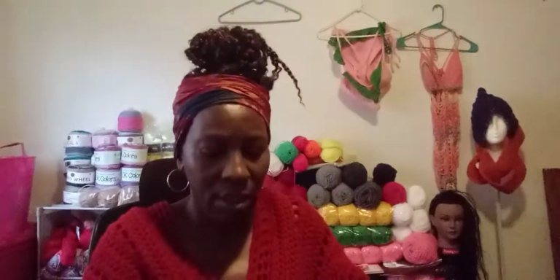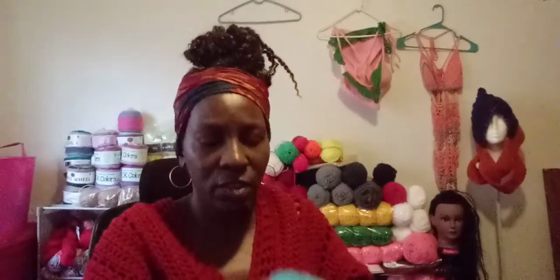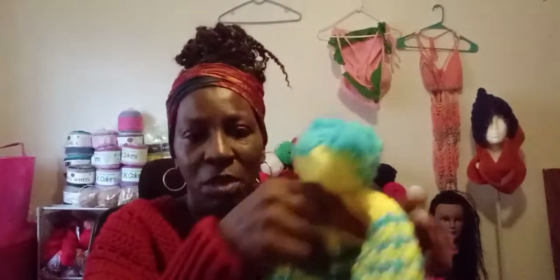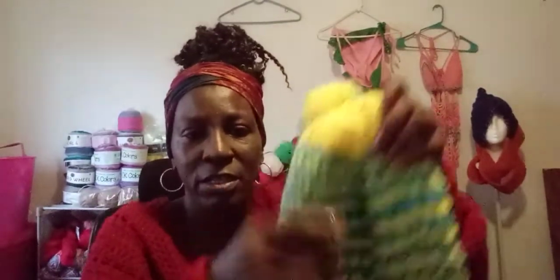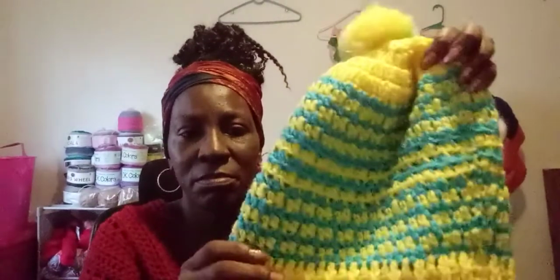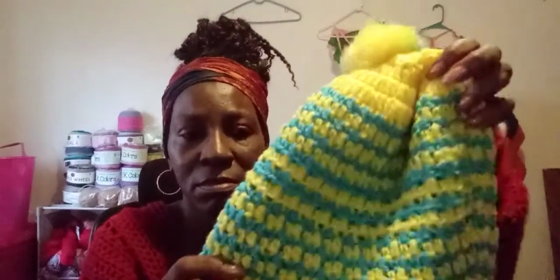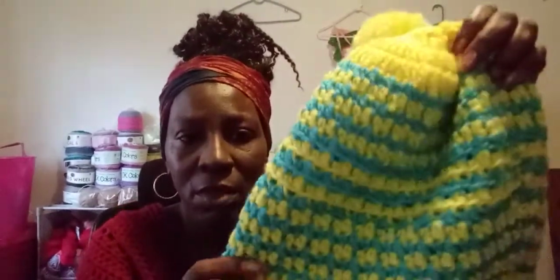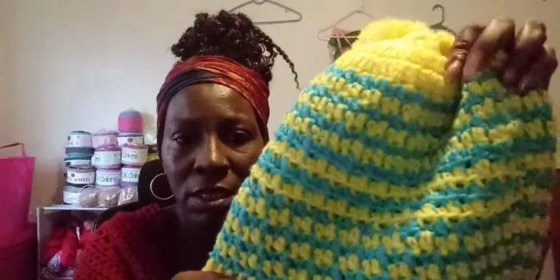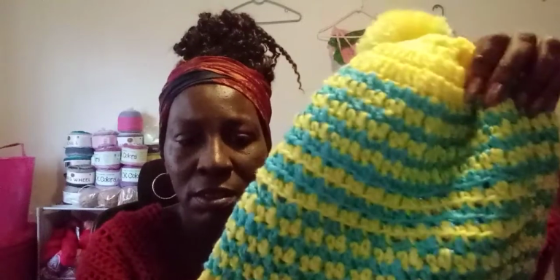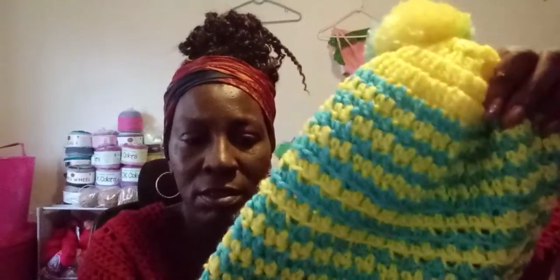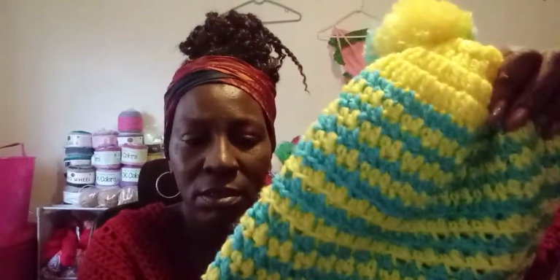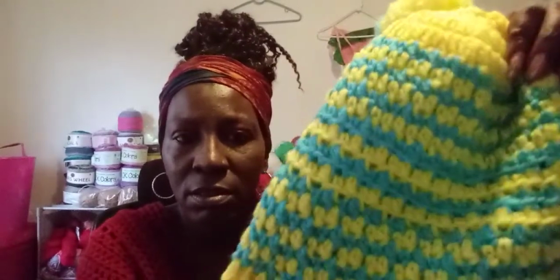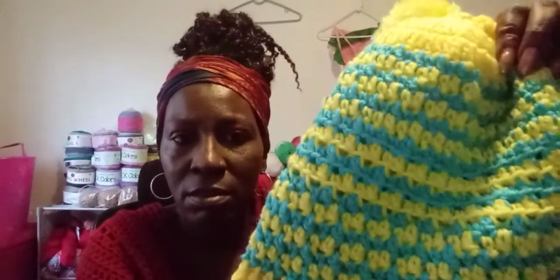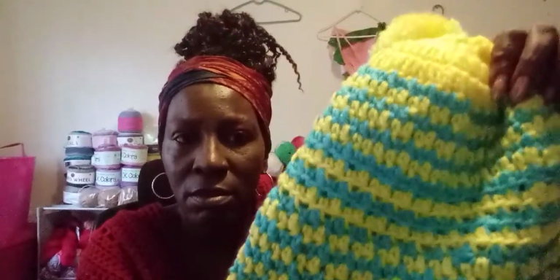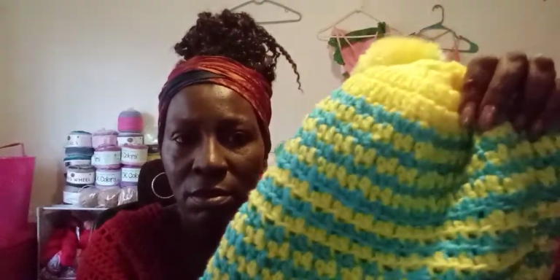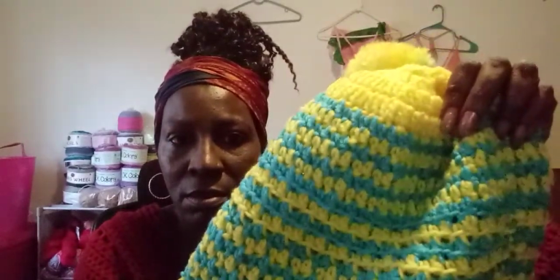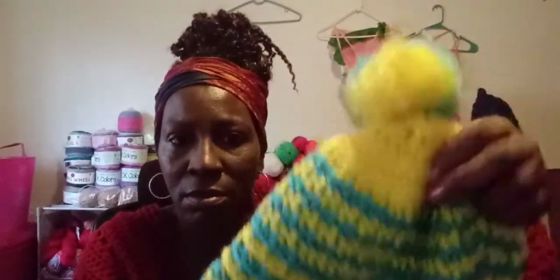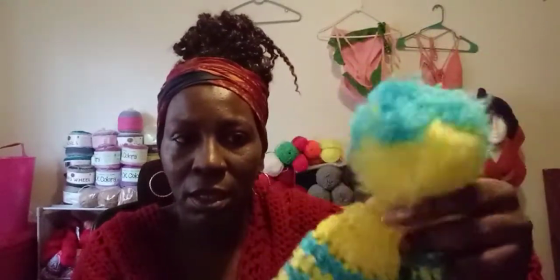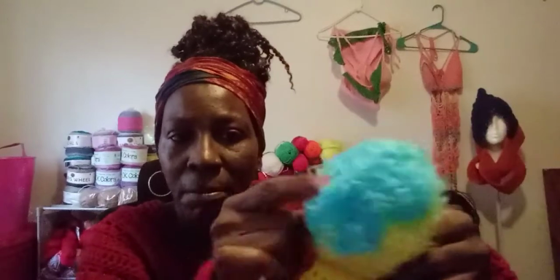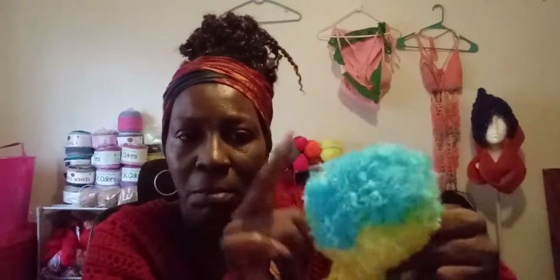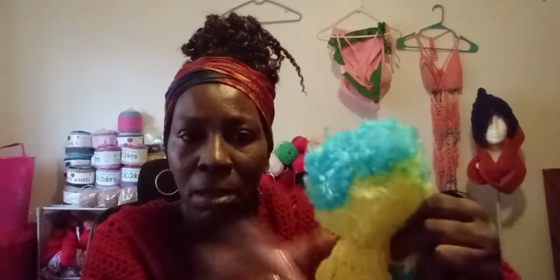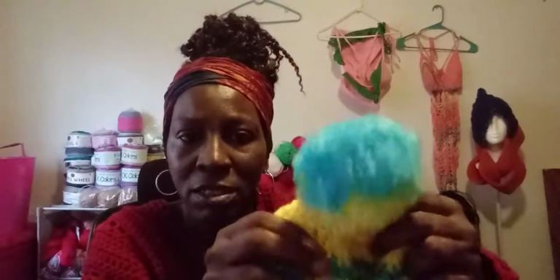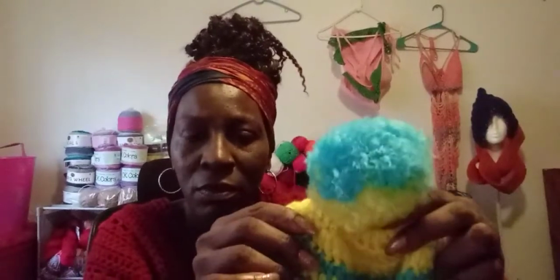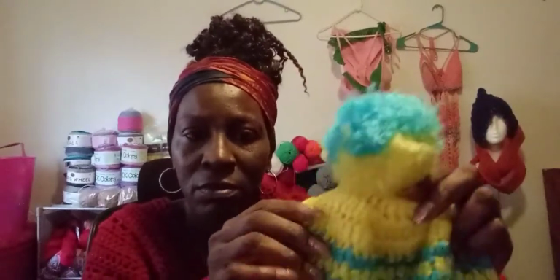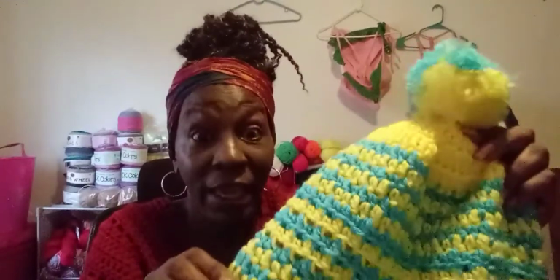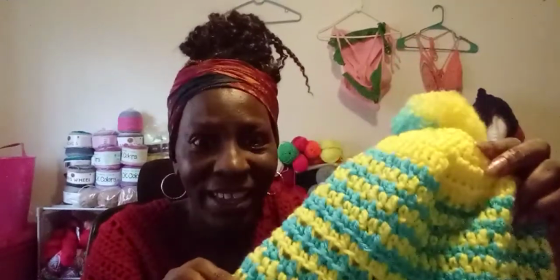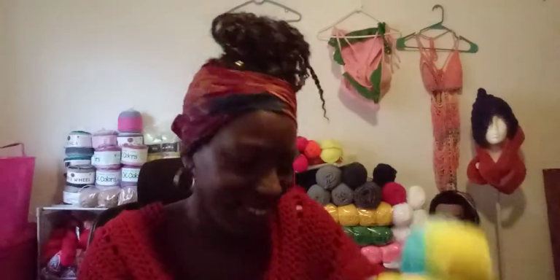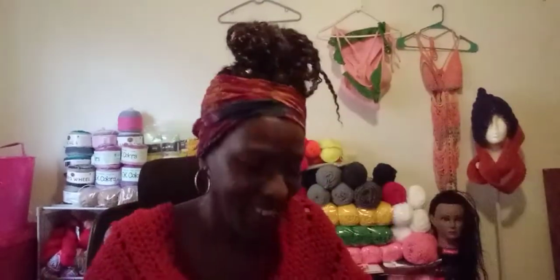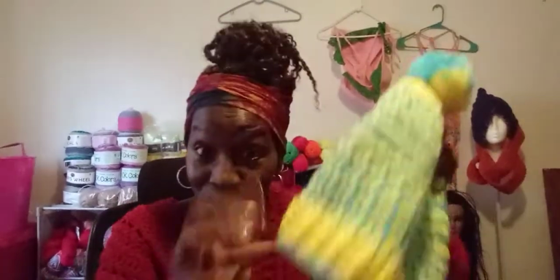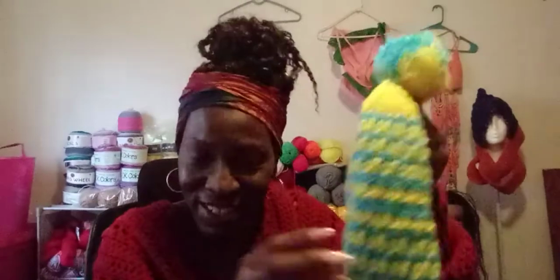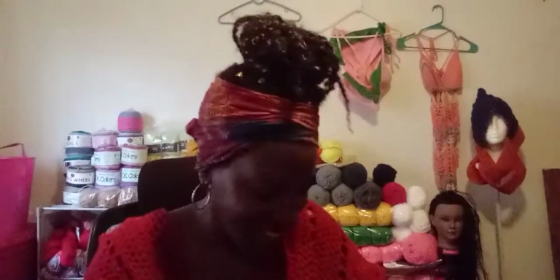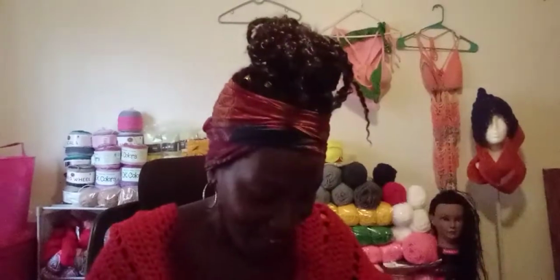And this is one of my hats that I did. I made the pom-pom myself — handmade as well.